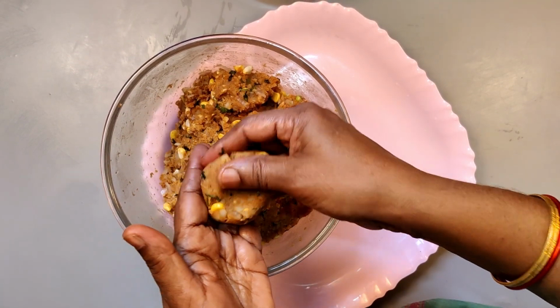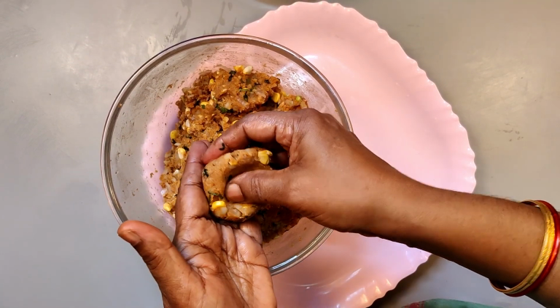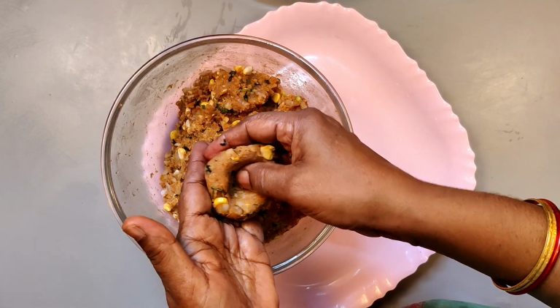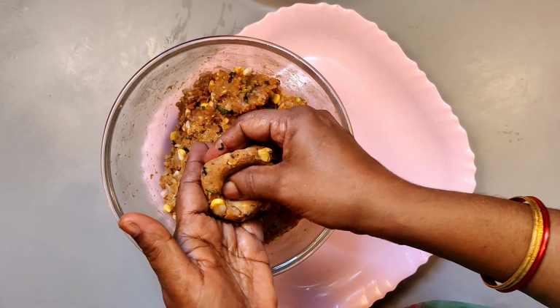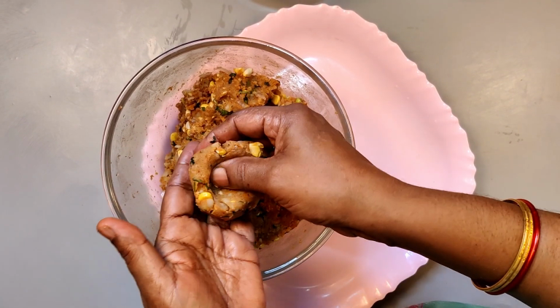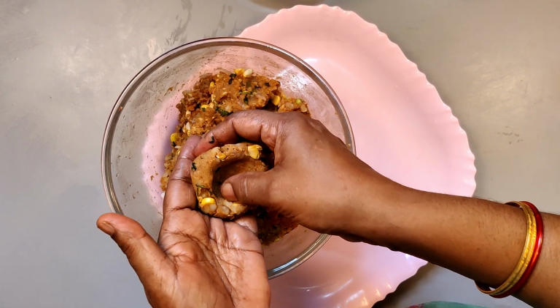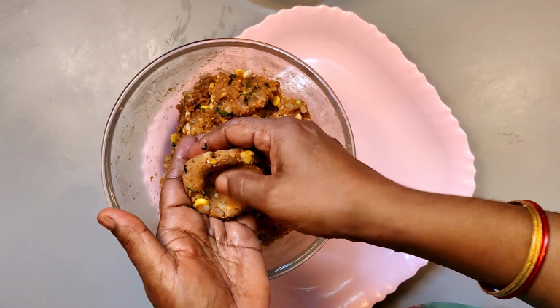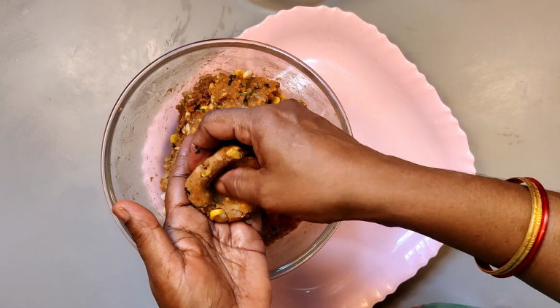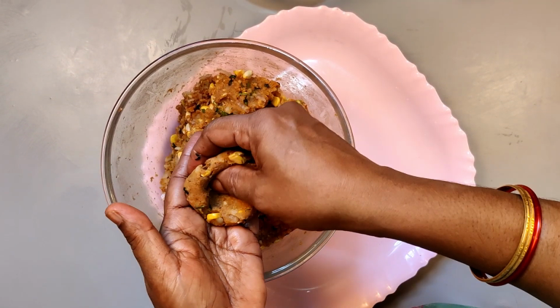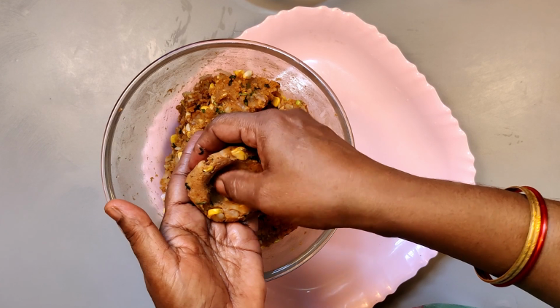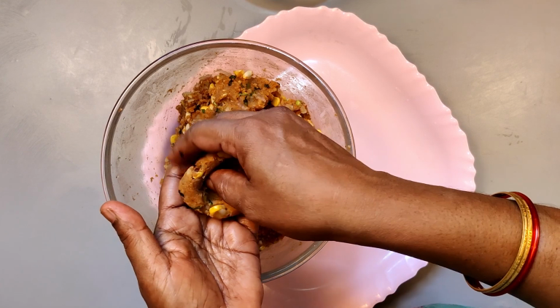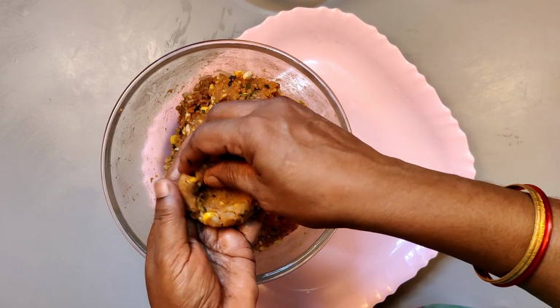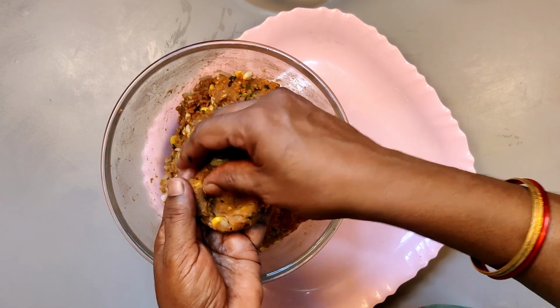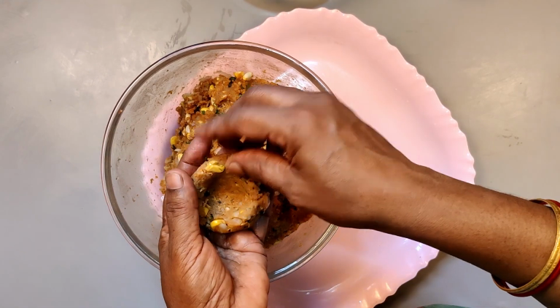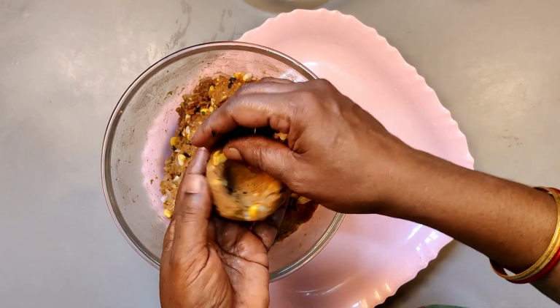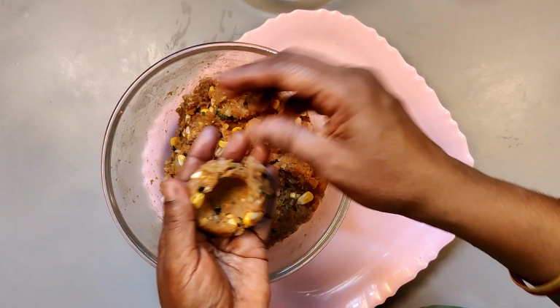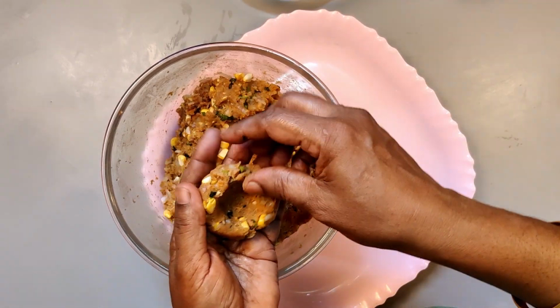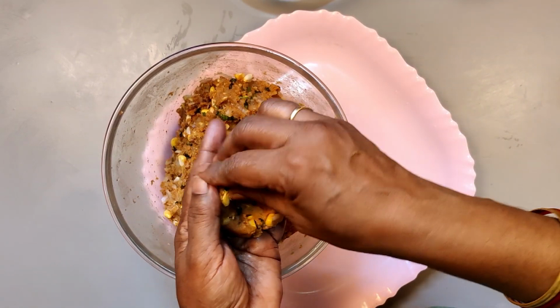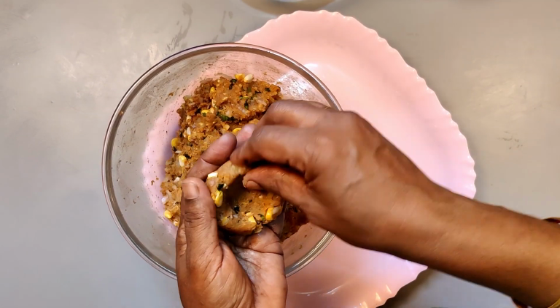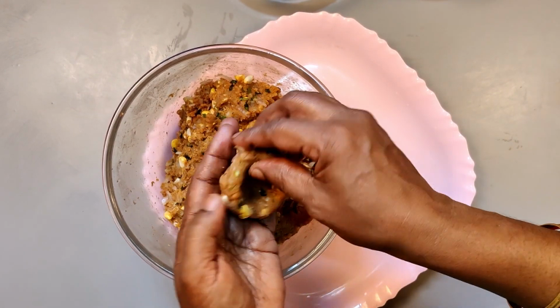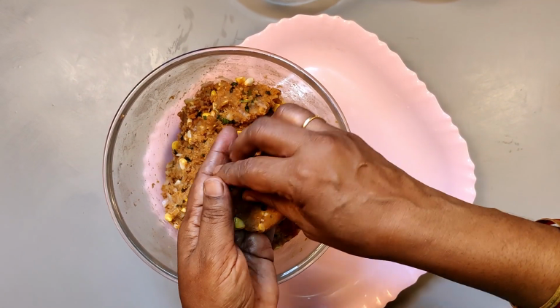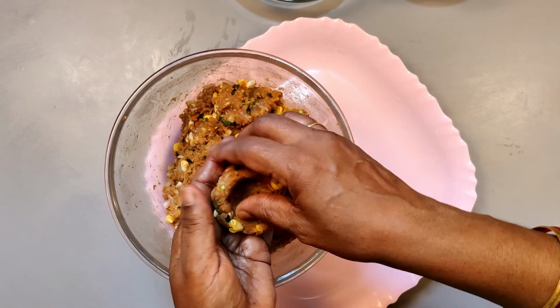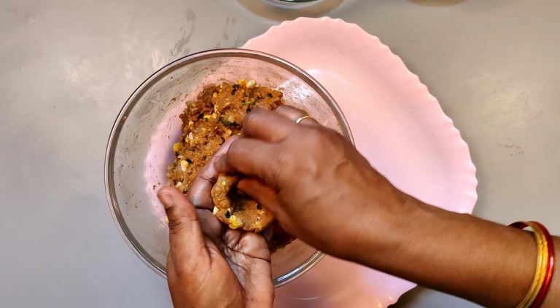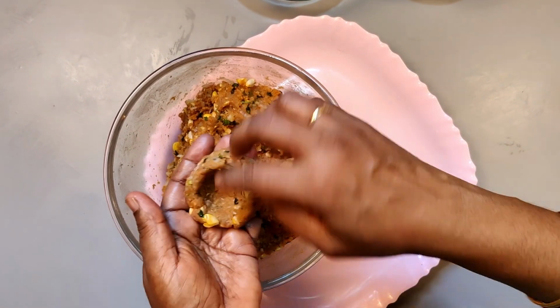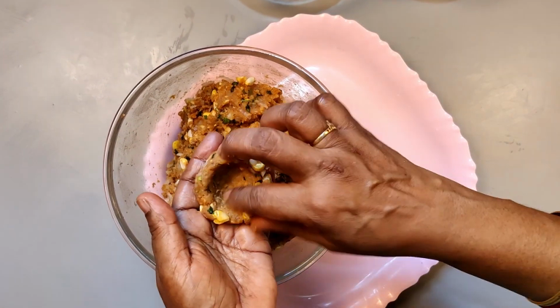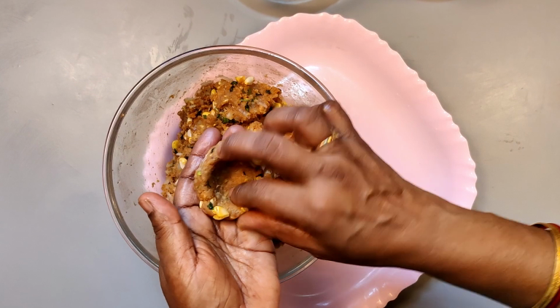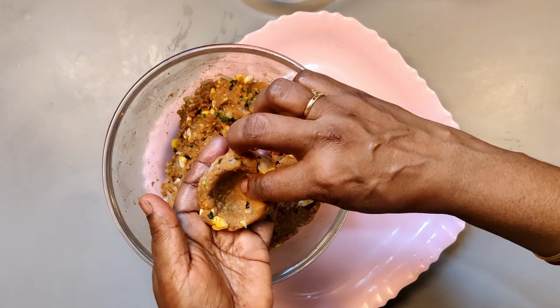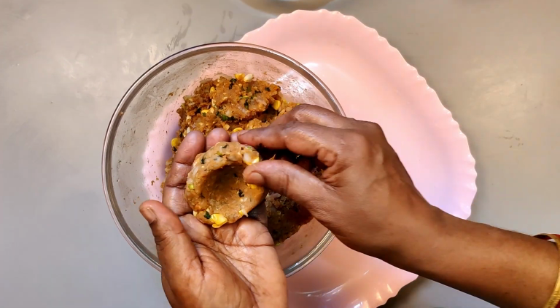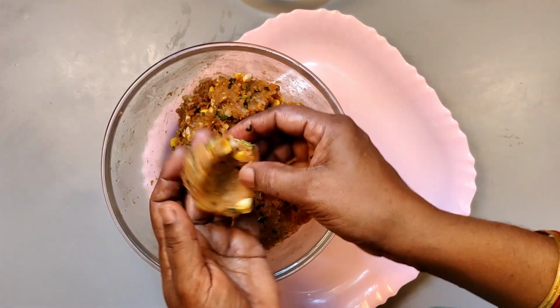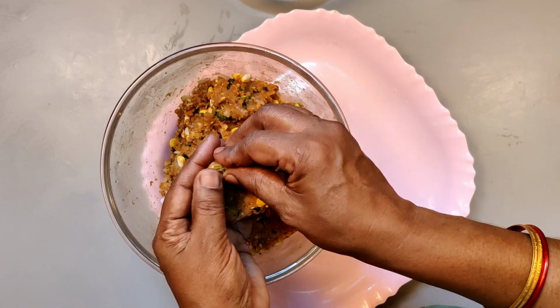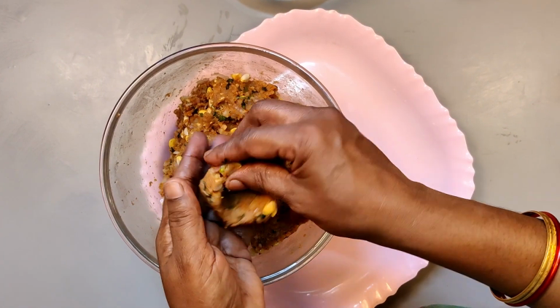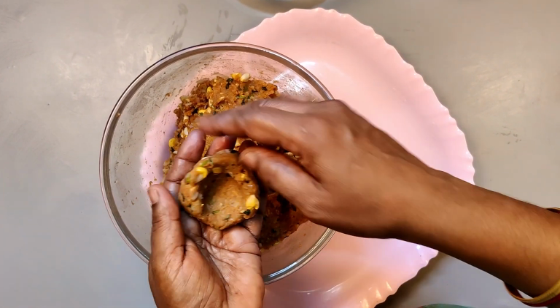Once we are ready with the cheese cubes, we have to cook the cheese cubes inside the balls.